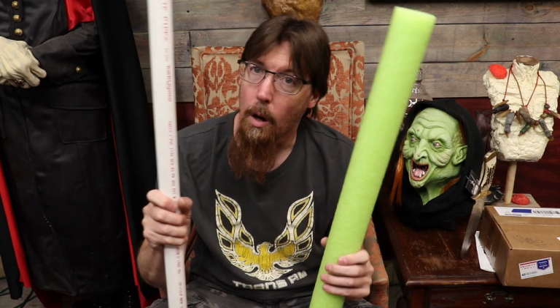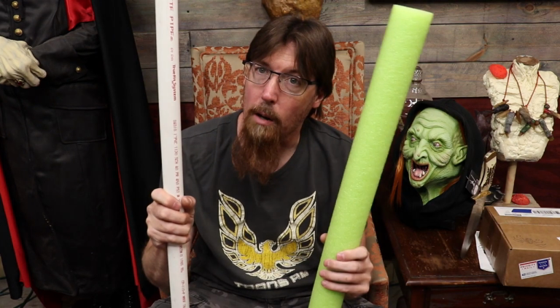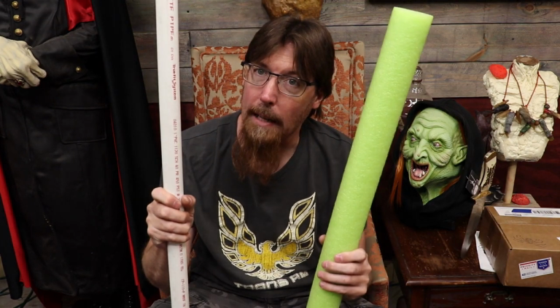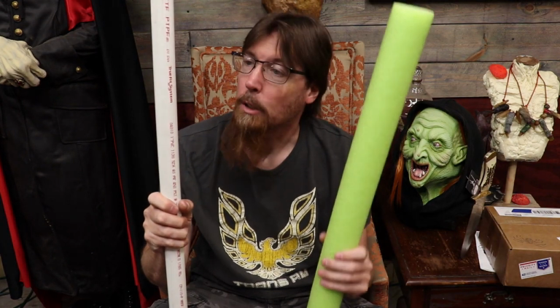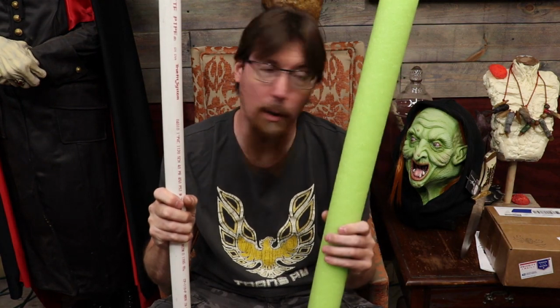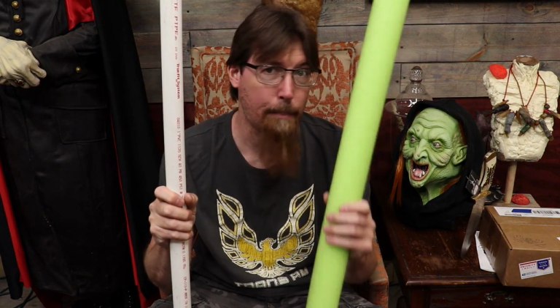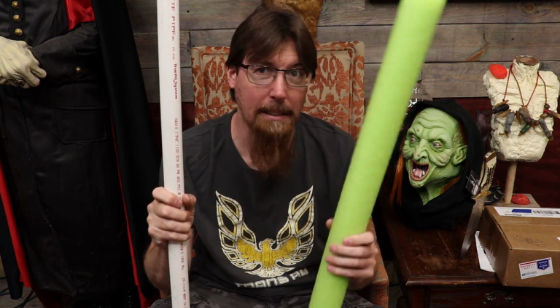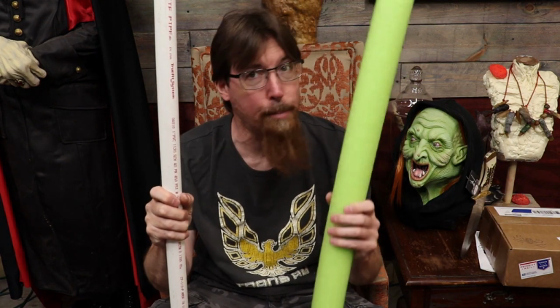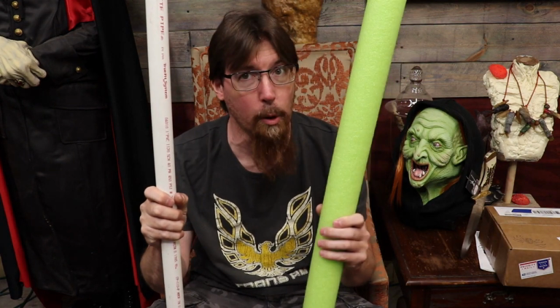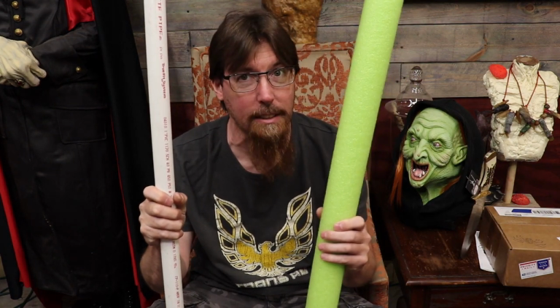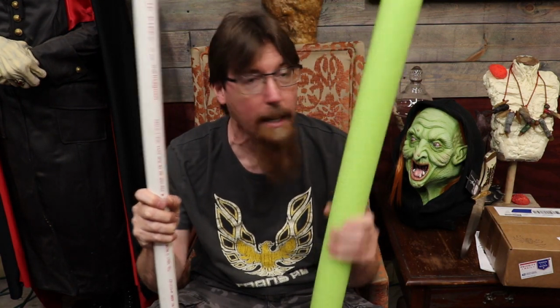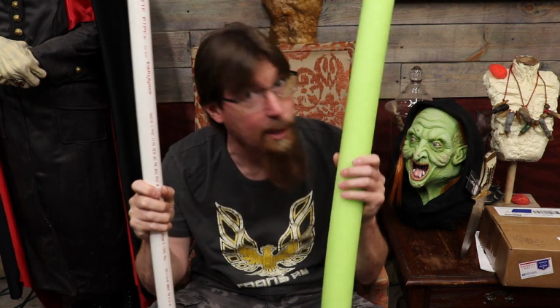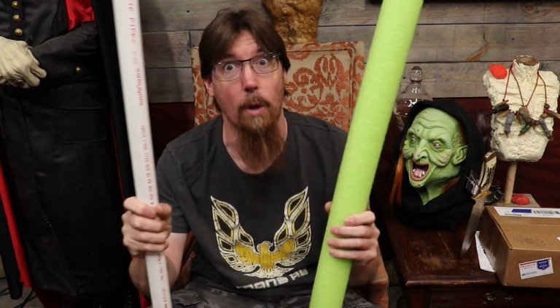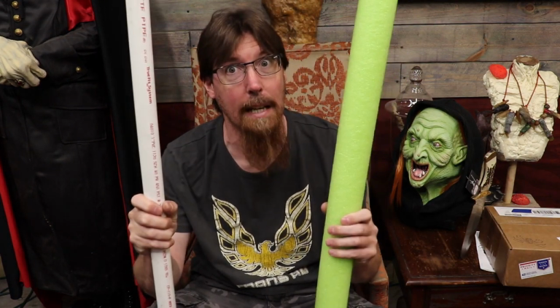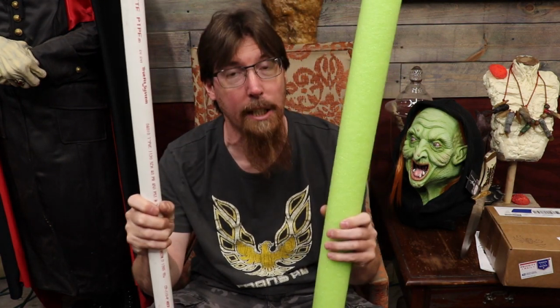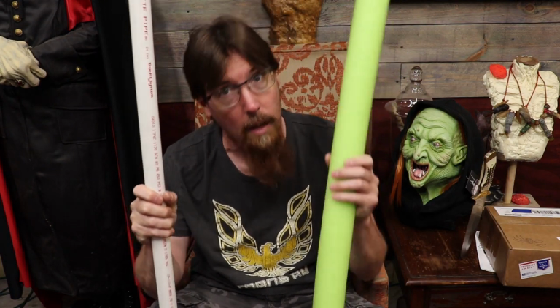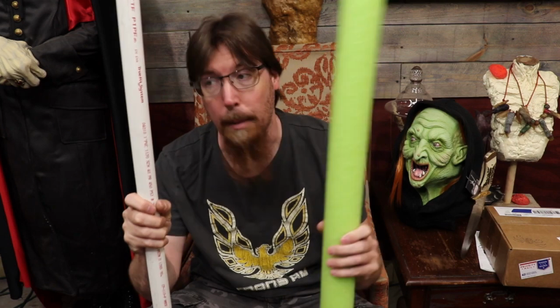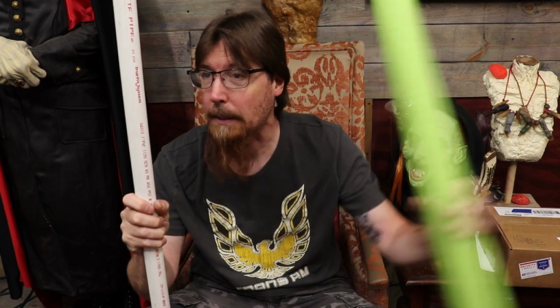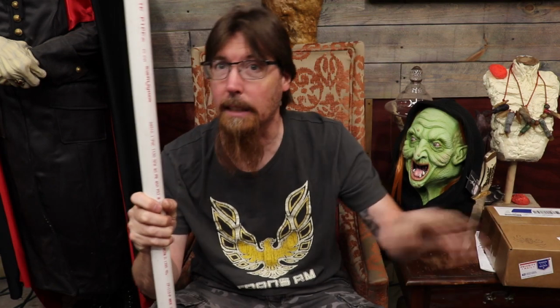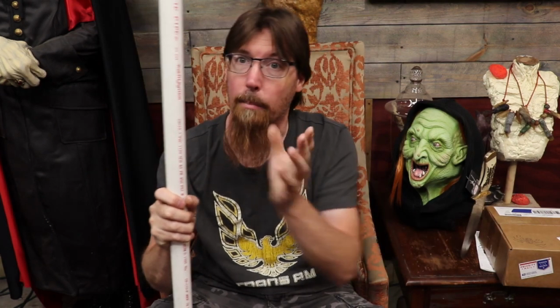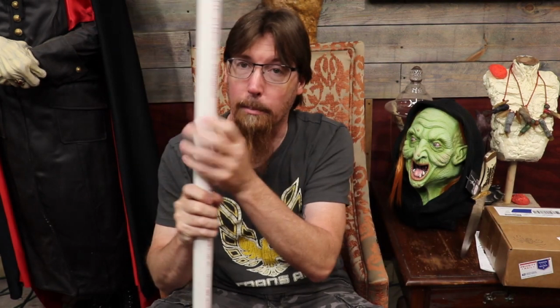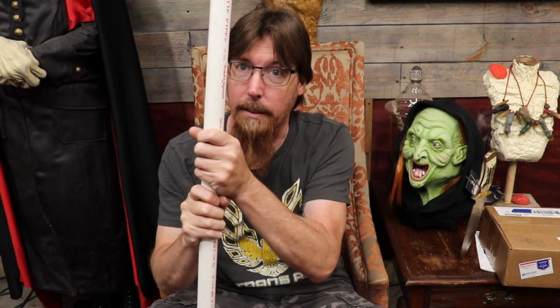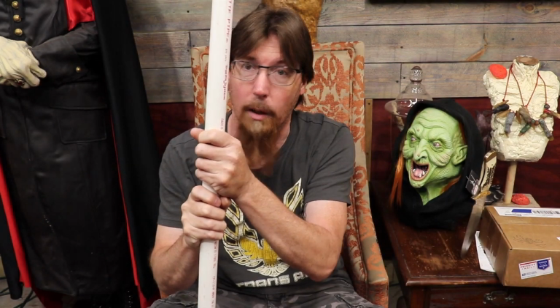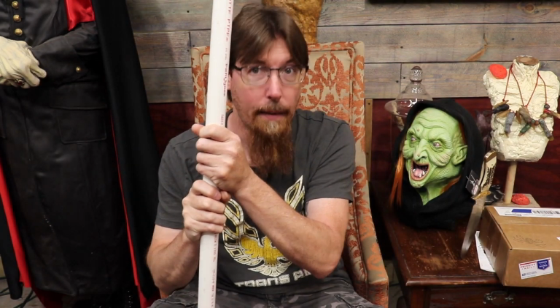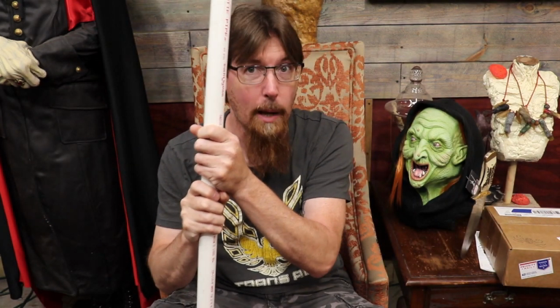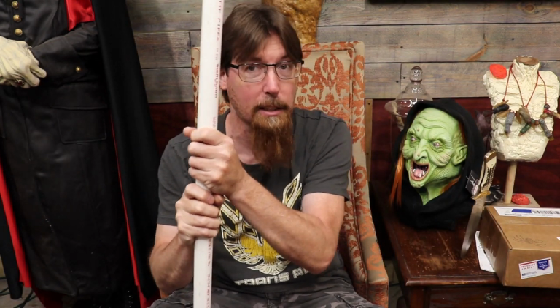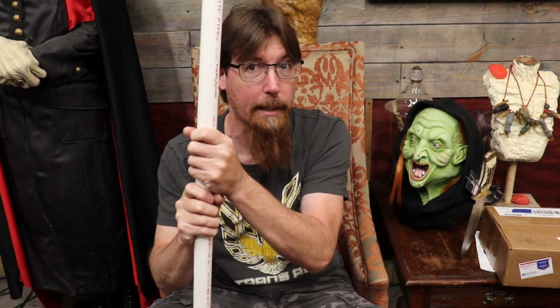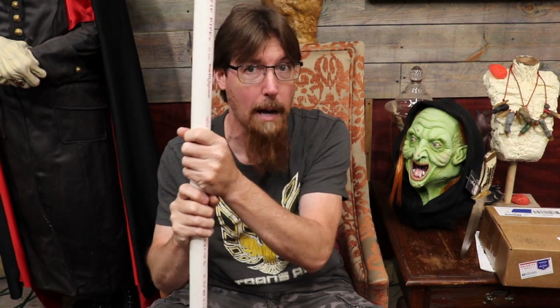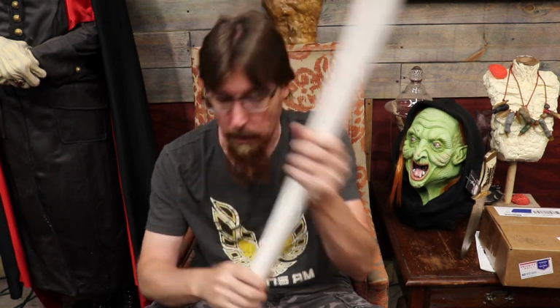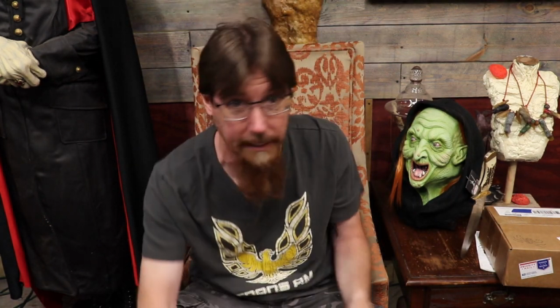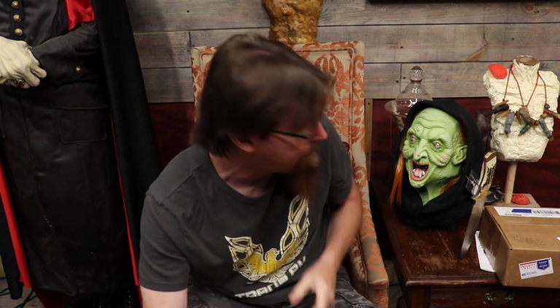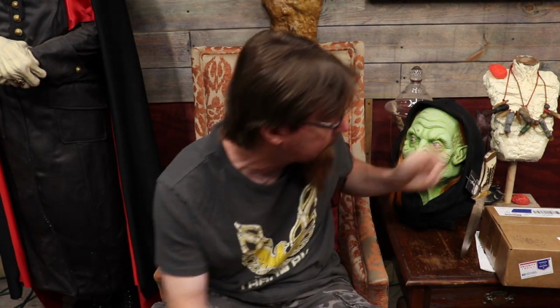Okay, Haunt Fam, so if you don't have PVC and pool noodles in stock, you're on the wrong damn channel. The TBC is our important point today, though, and that's why I got to Spider Hill Prop Works. Let's get into that box.